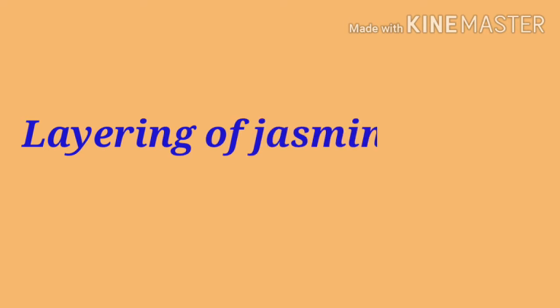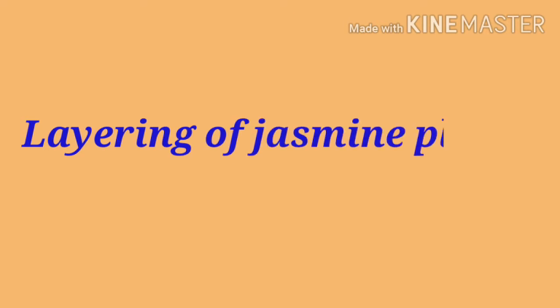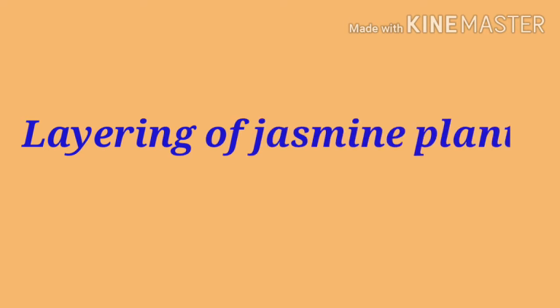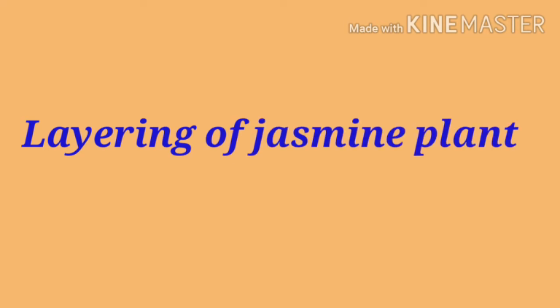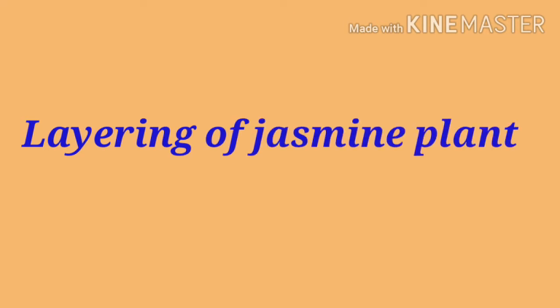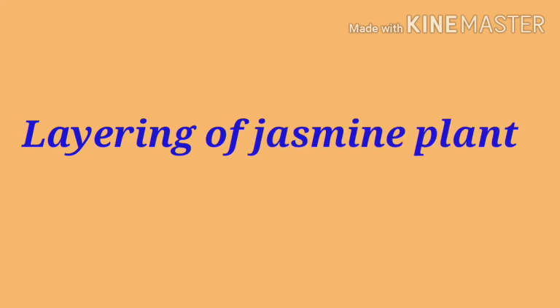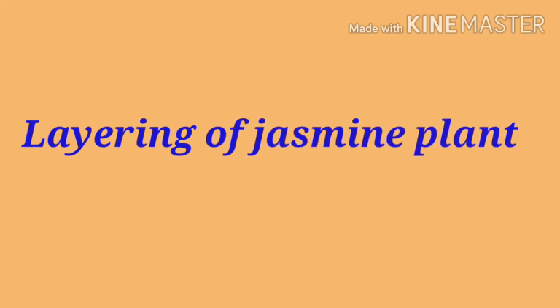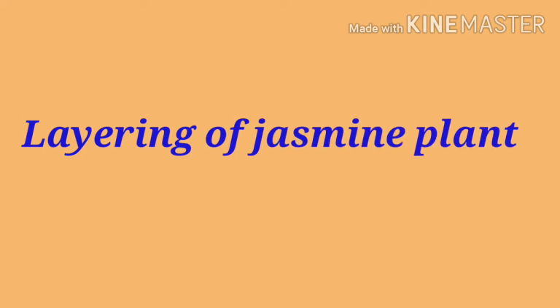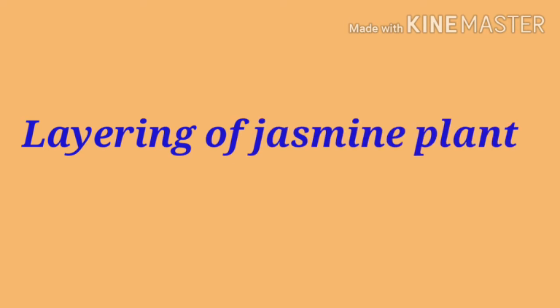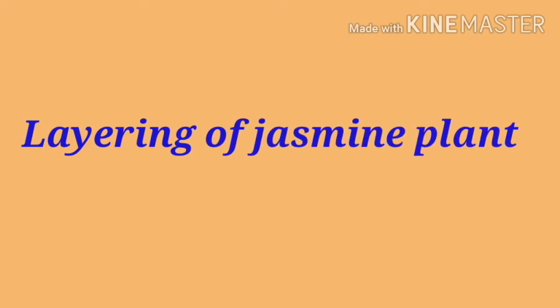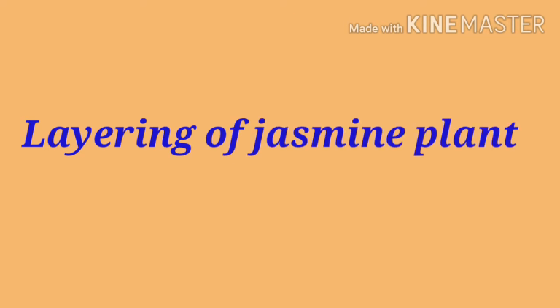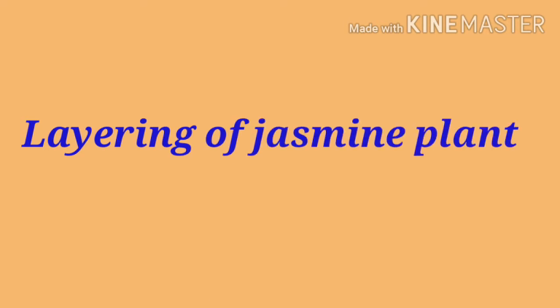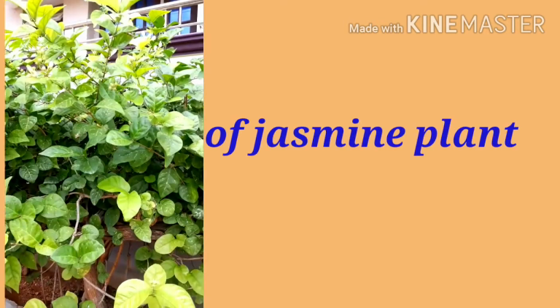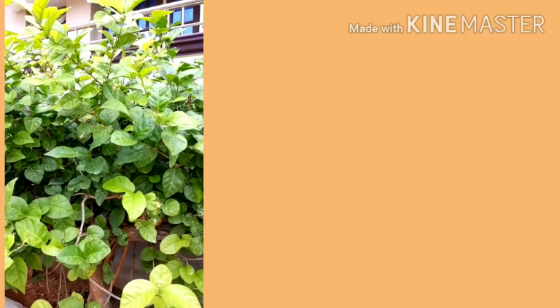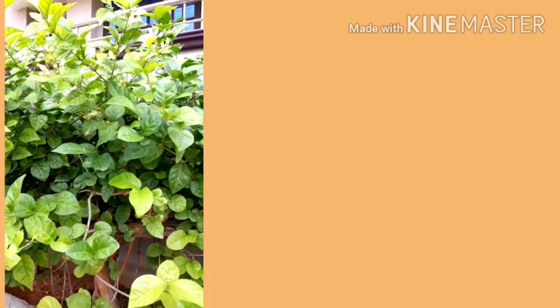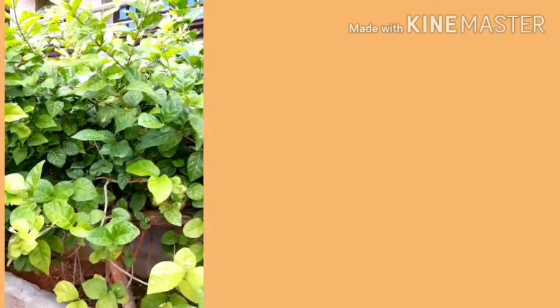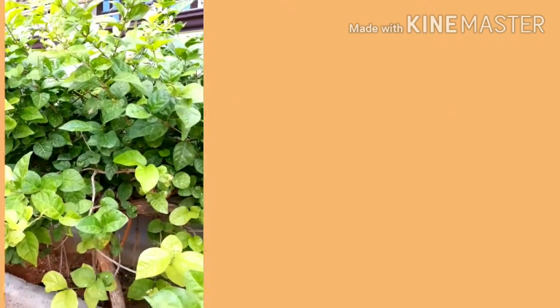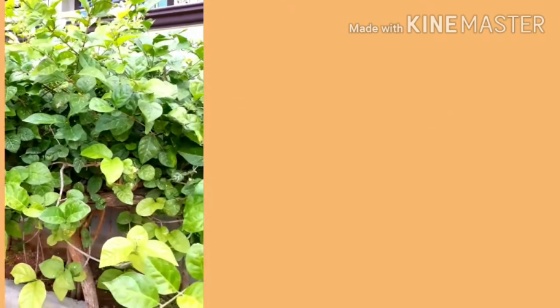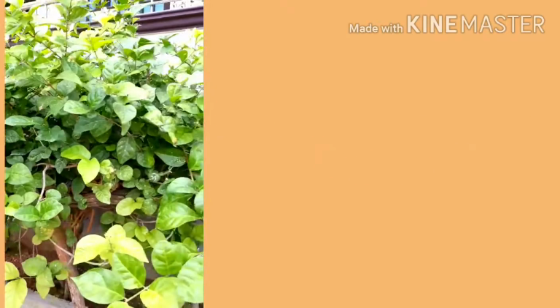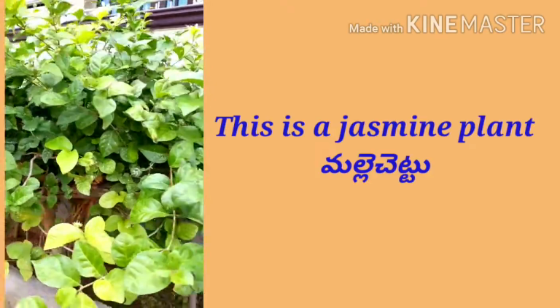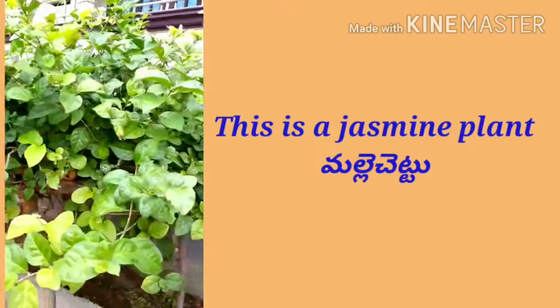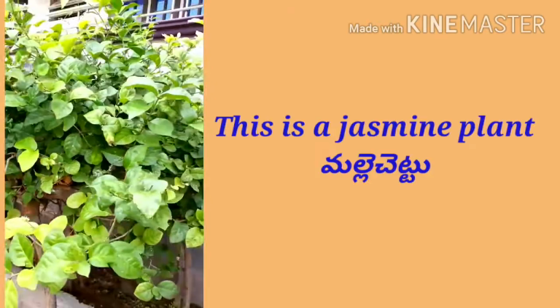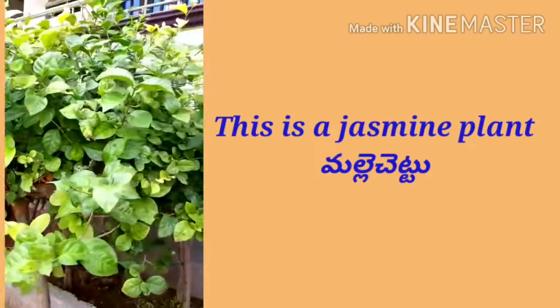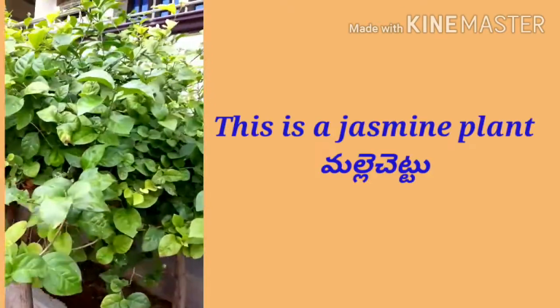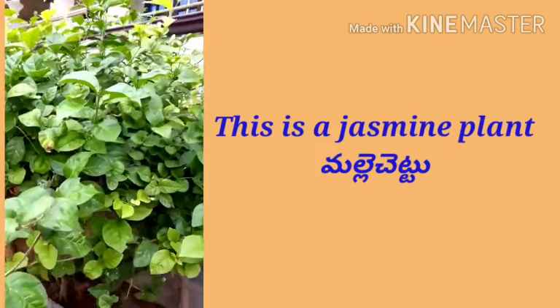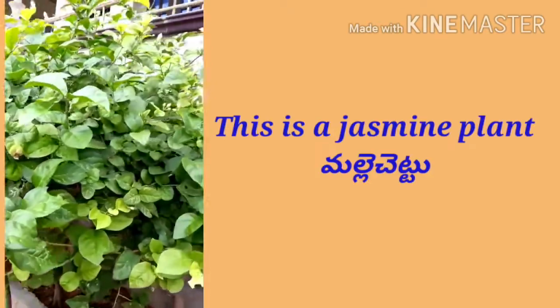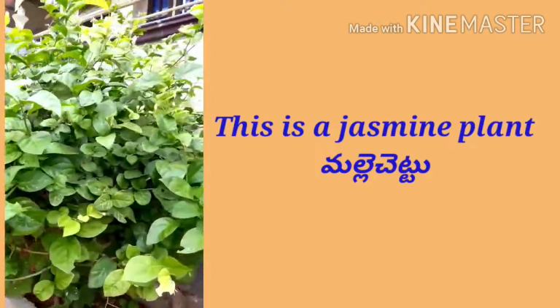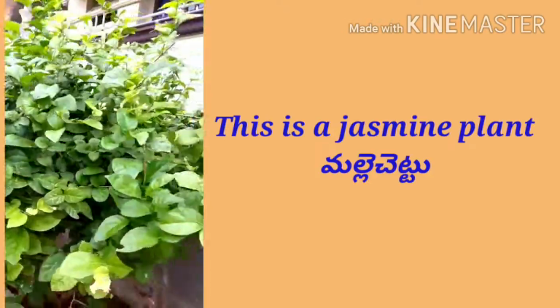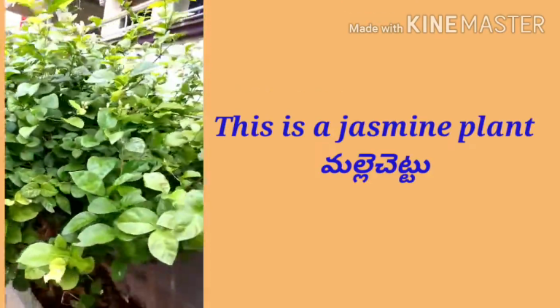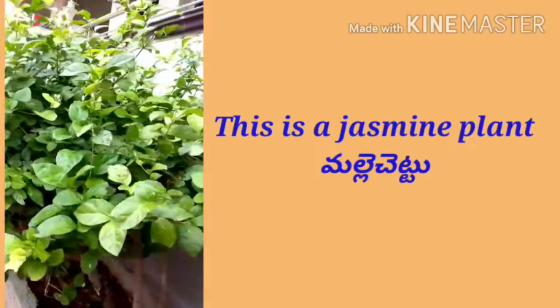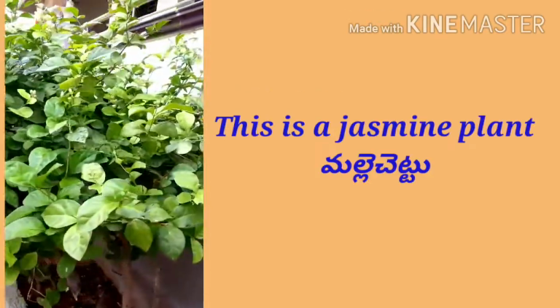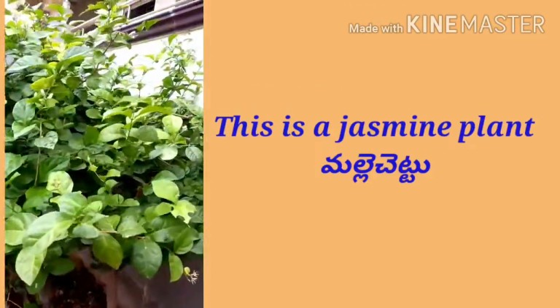This video explains about the layering of a jasmine plant. You are watching a jasmine plant.